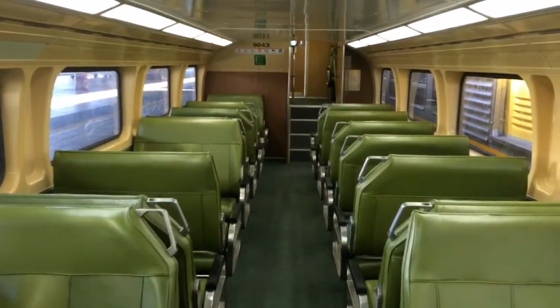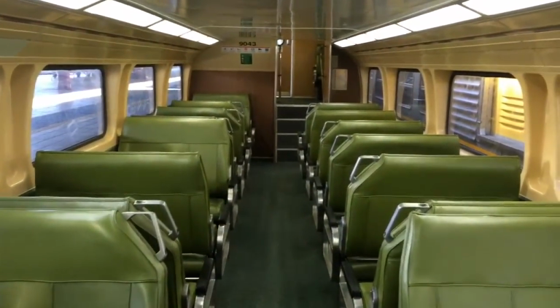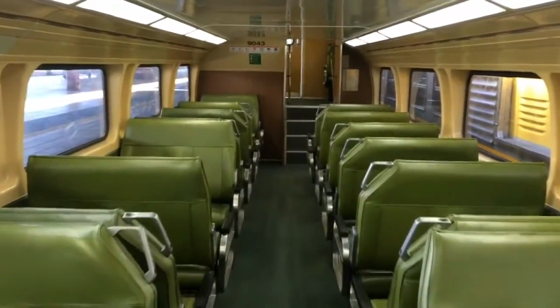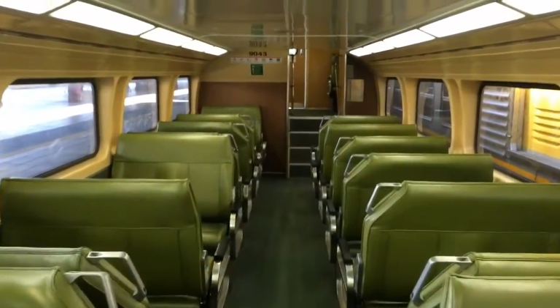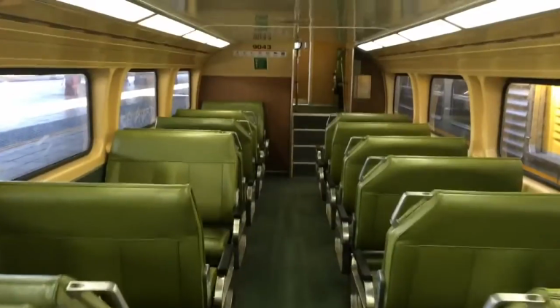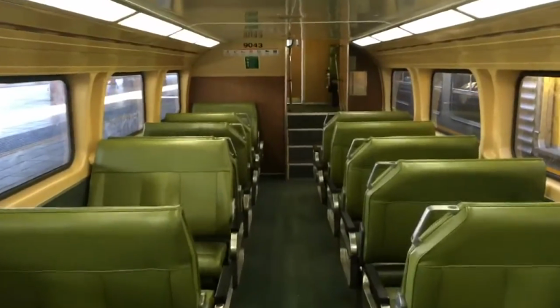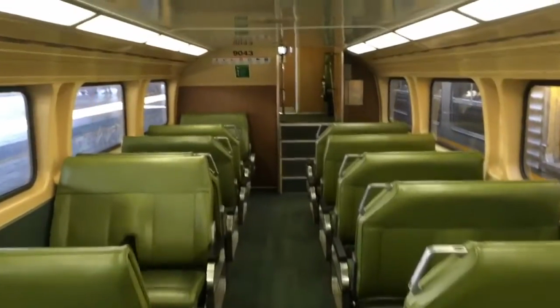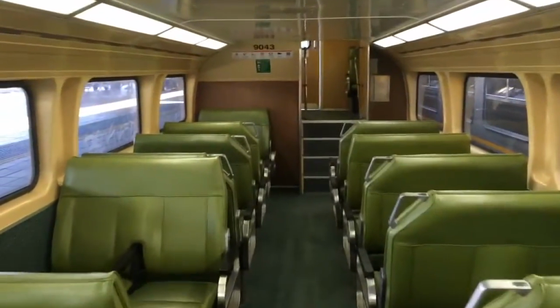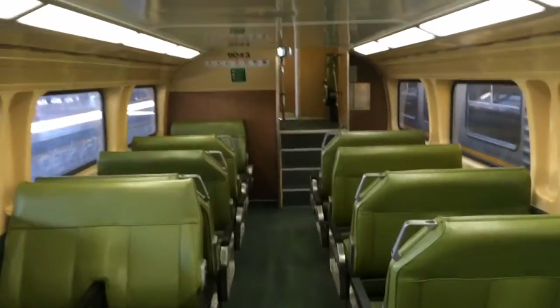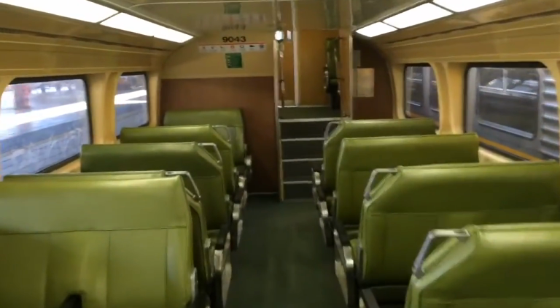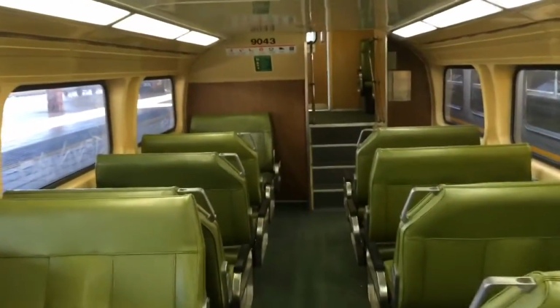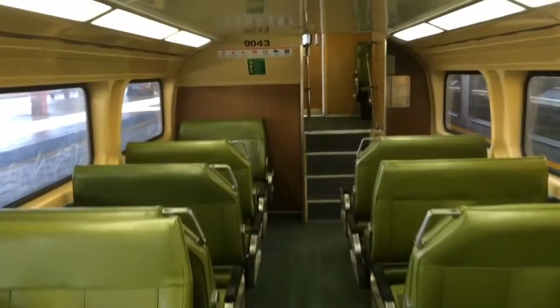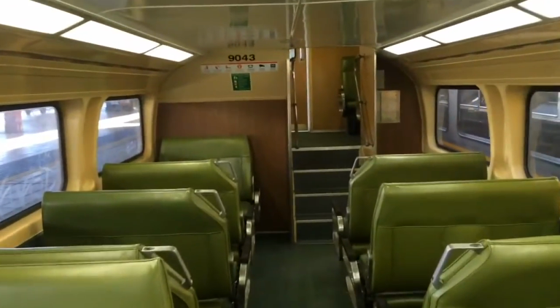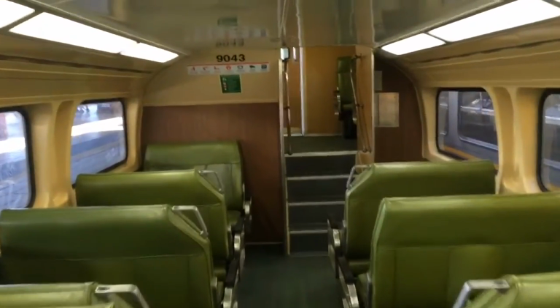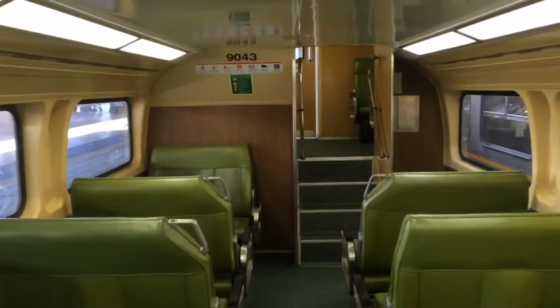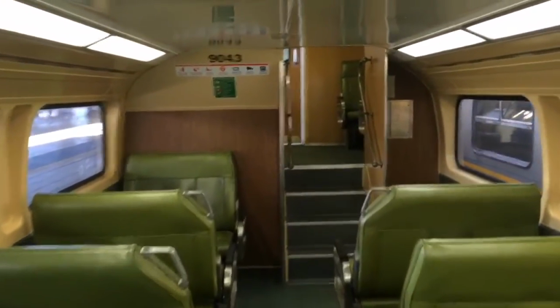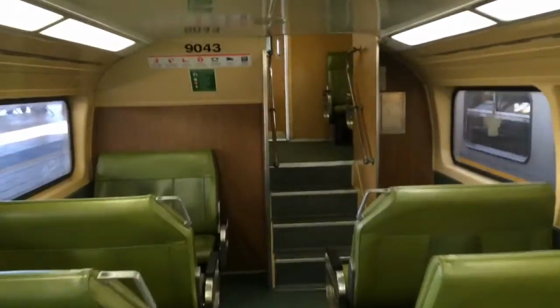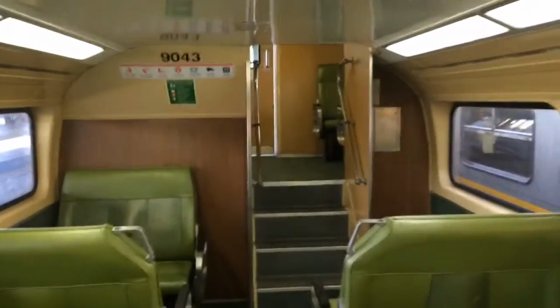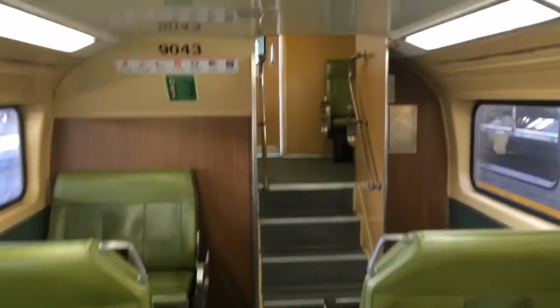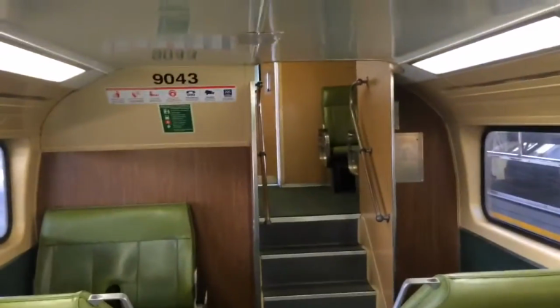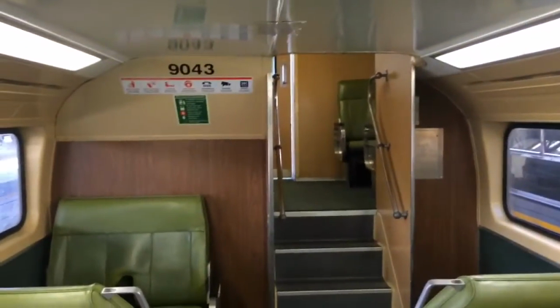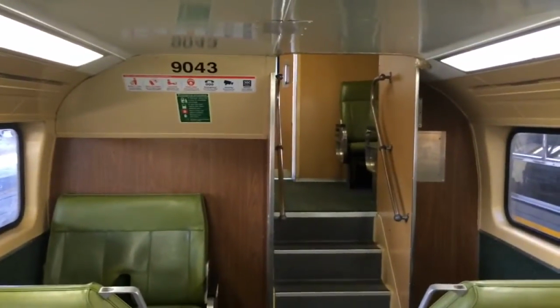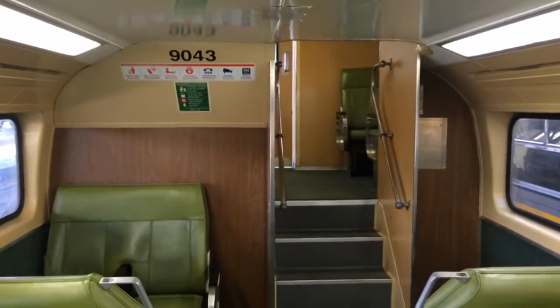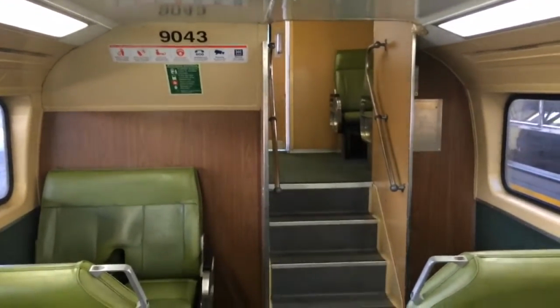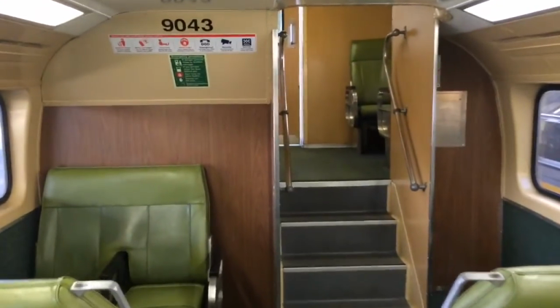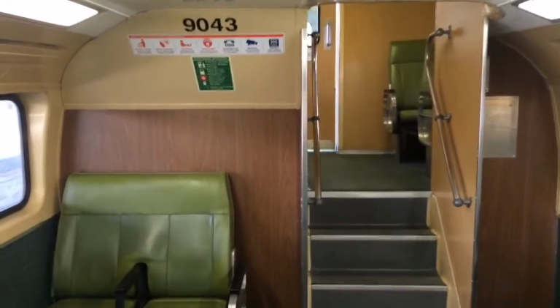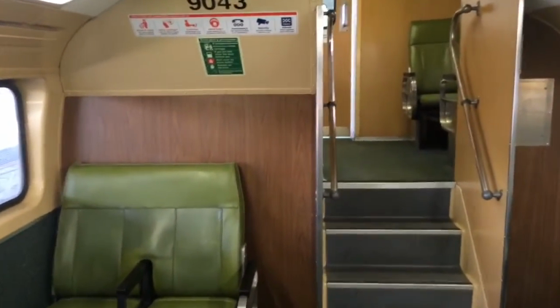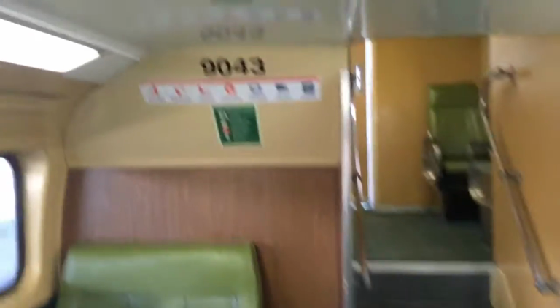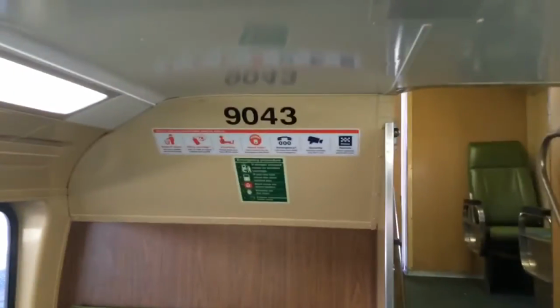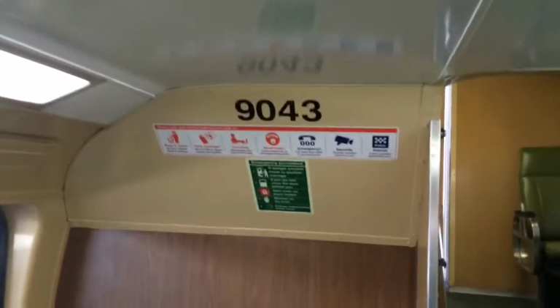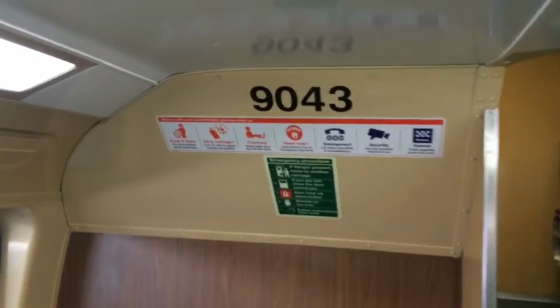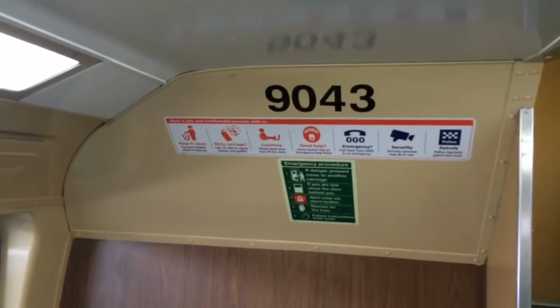That's pretty much all I'm going to show you. The train's going to depart very shortly so I won't show you guys the outside of the carriage. Don't forget to give me a thumbs up, subscribe to the channel, and like the video. Thanks for watching. Bye for now.